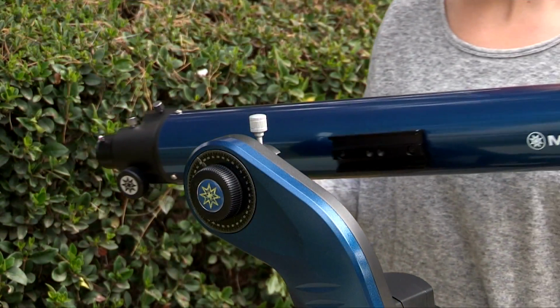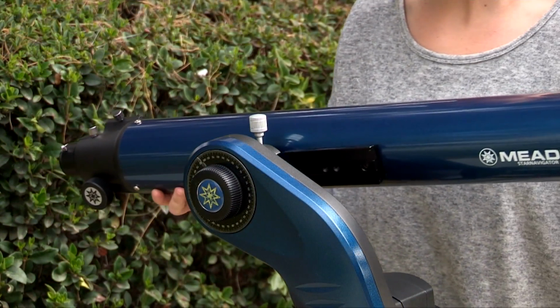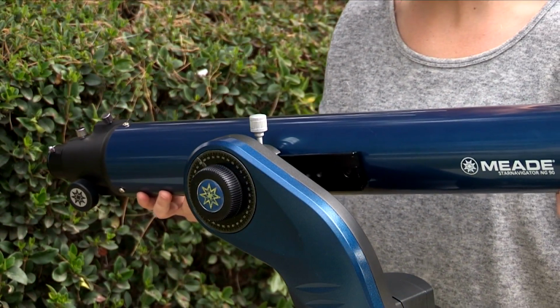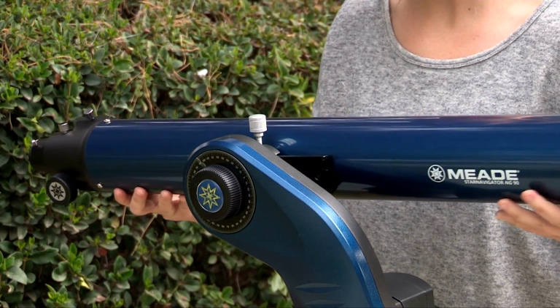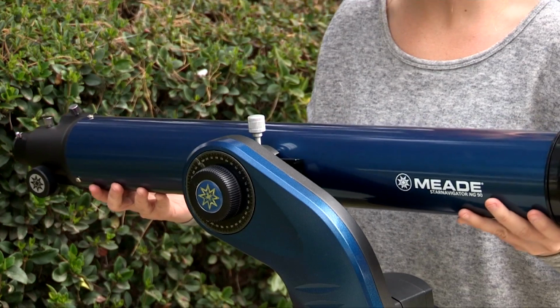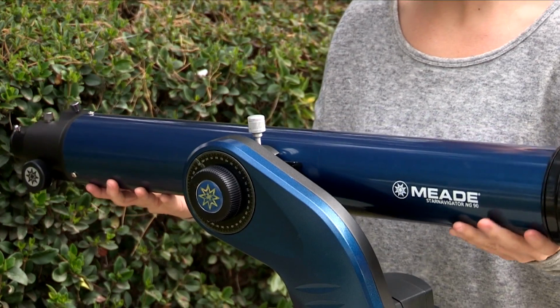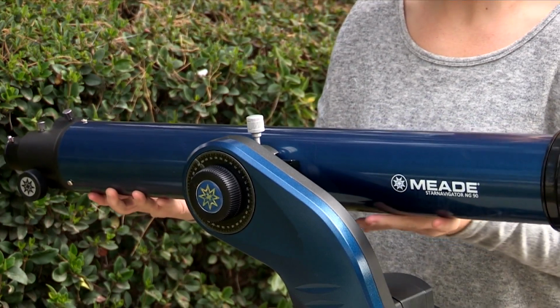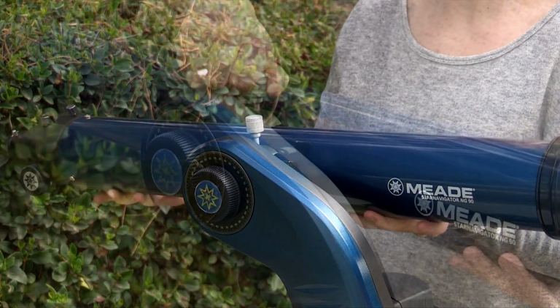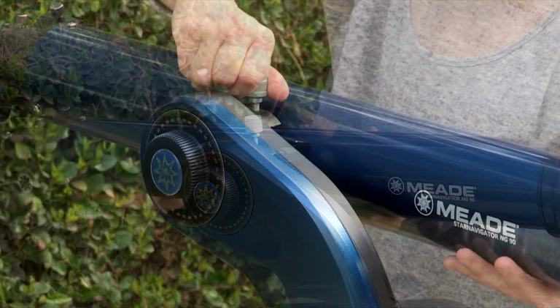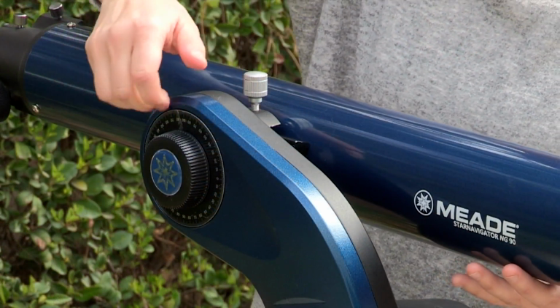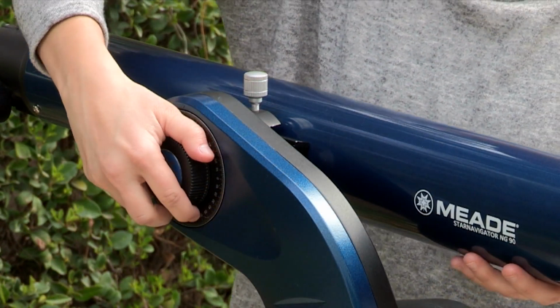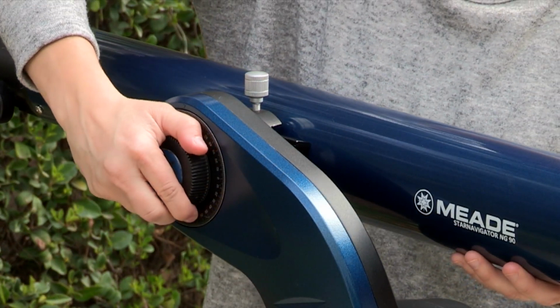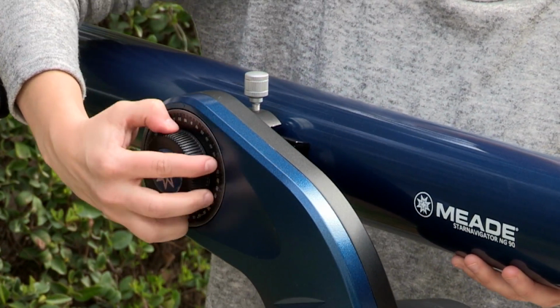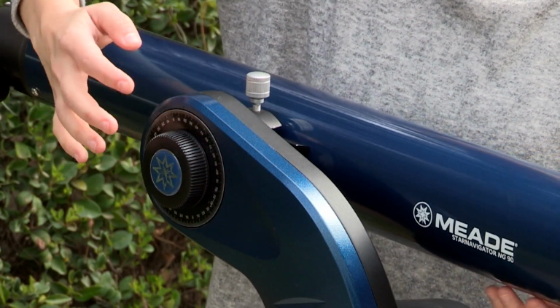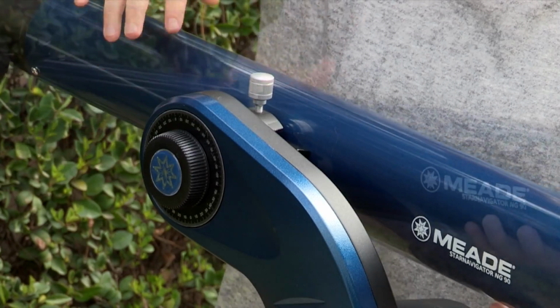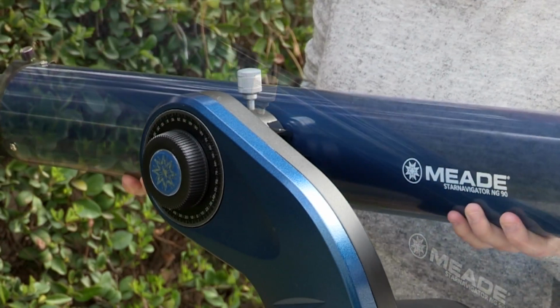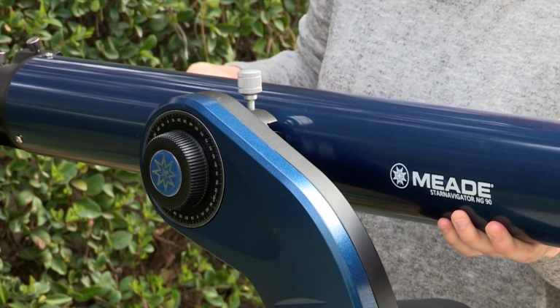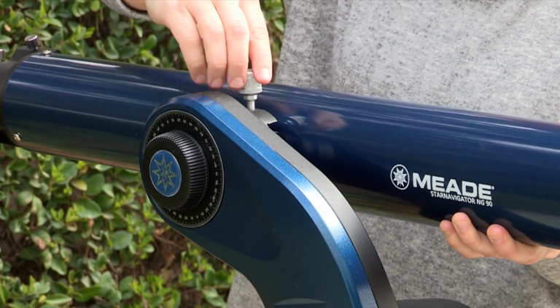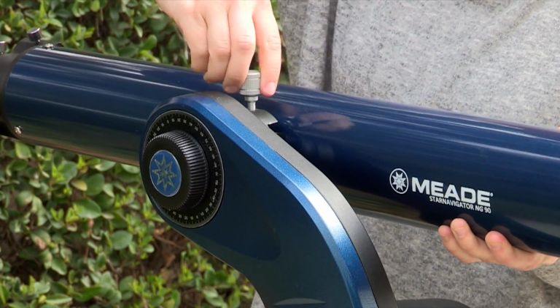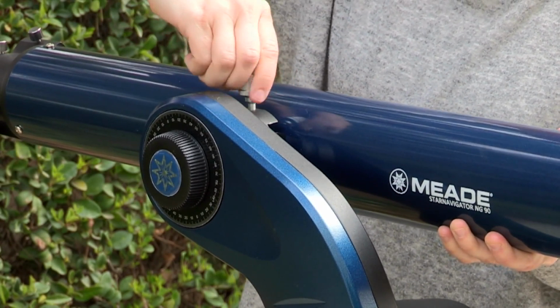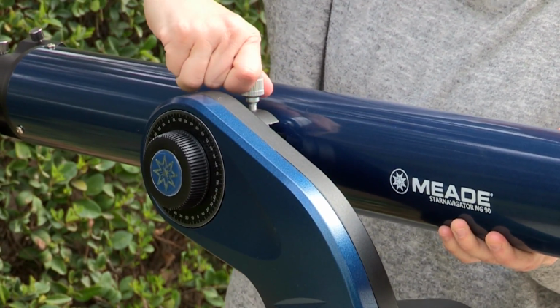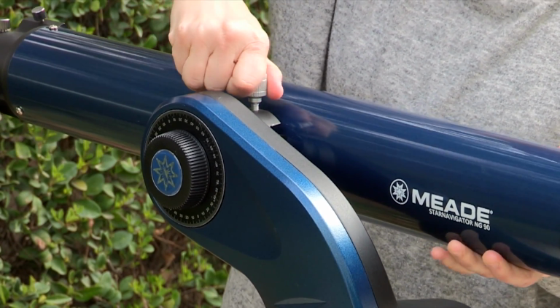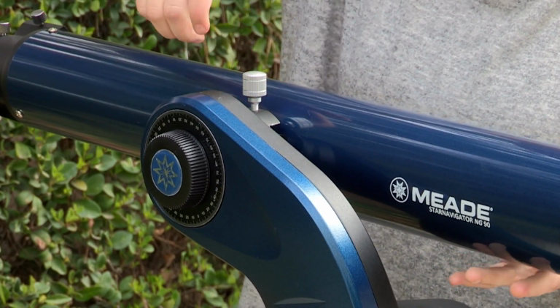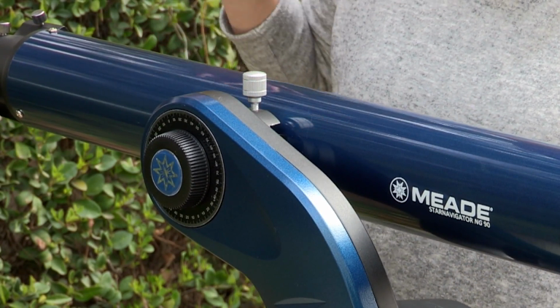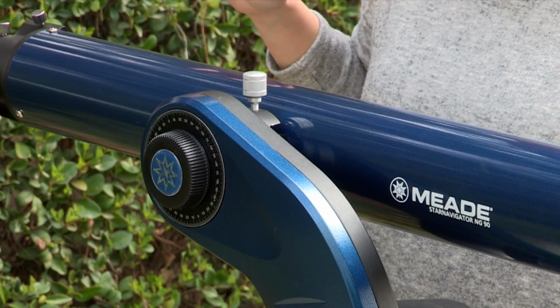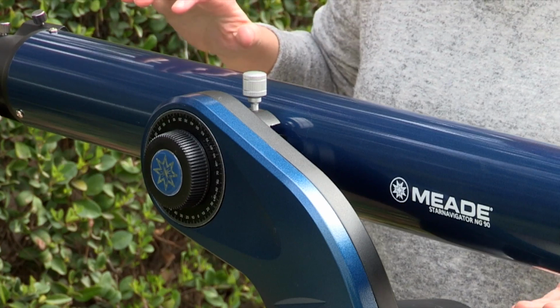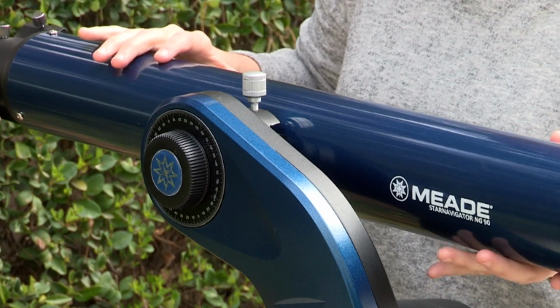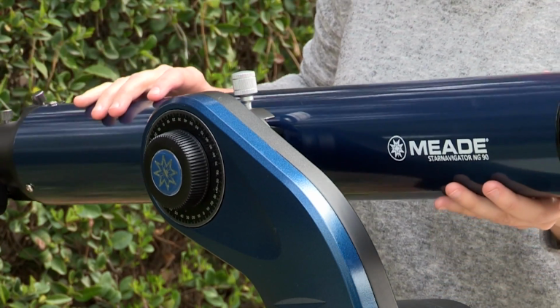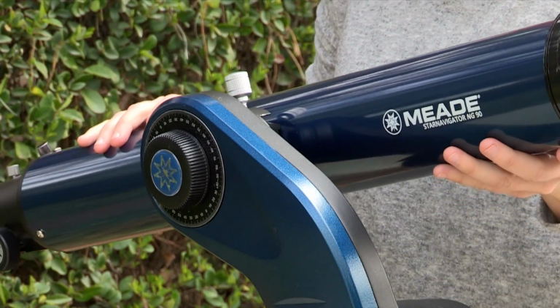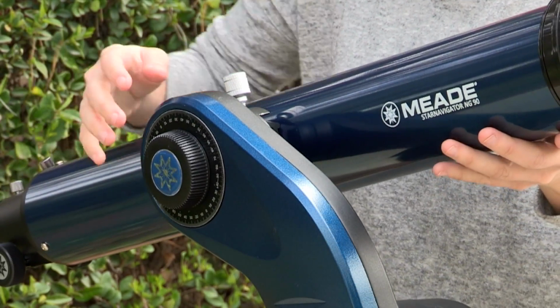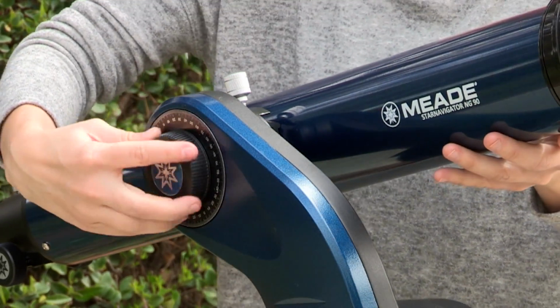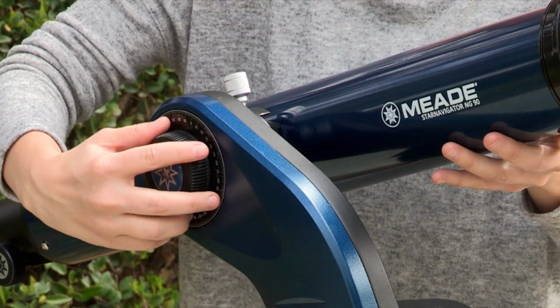Slide the OTA onto the dovetail plate and tighten the locking screw. Tighten the dec lock knob so that it holds the optical tube loosely. Slide the tube back and forth until you find a position where the tube remains horizontal and doesn't tip up and down. Tighten the cradle rings lock knob to a firm feel.